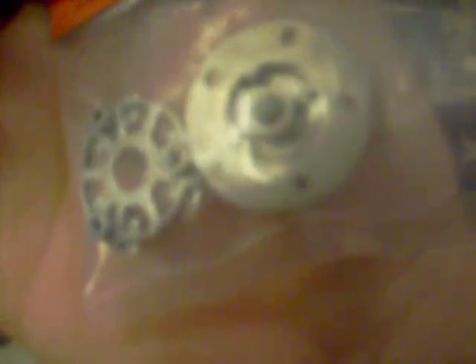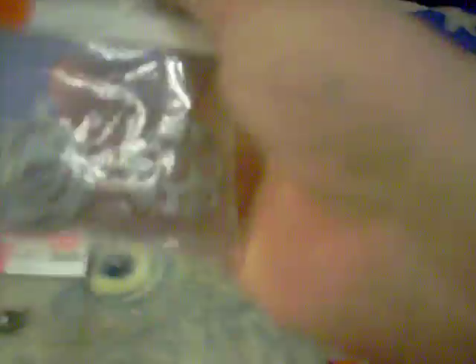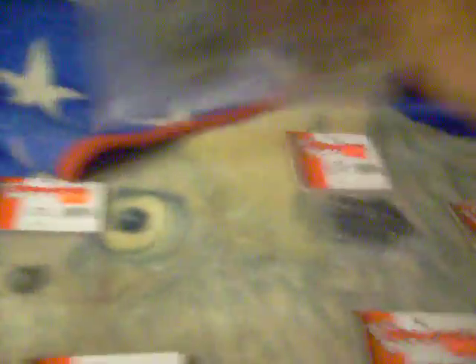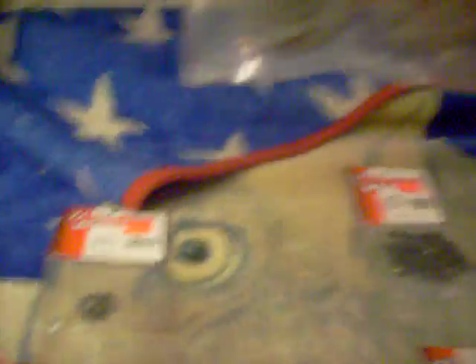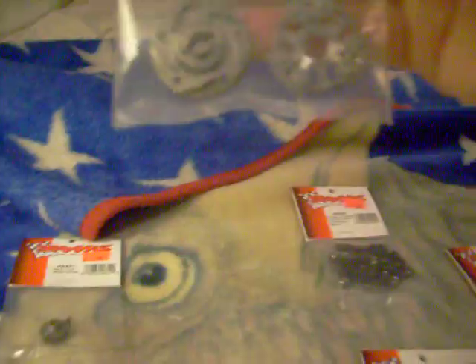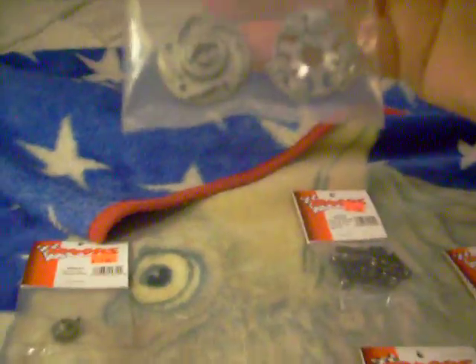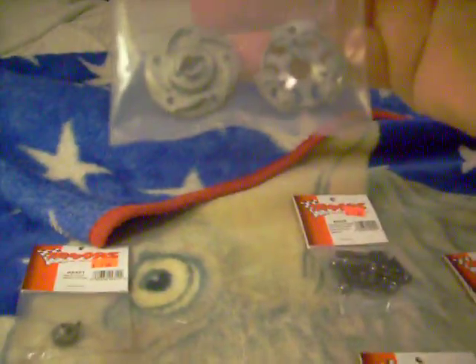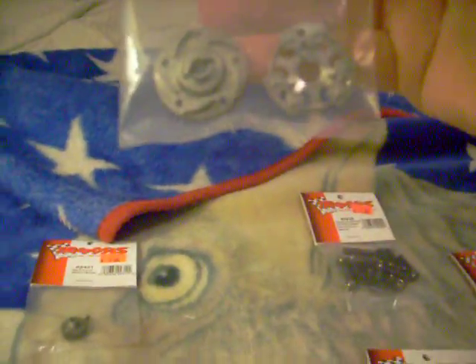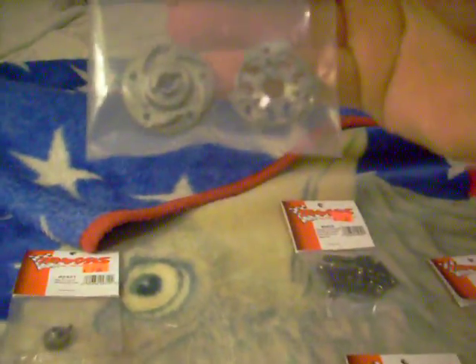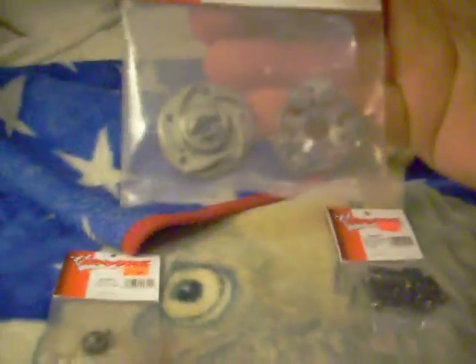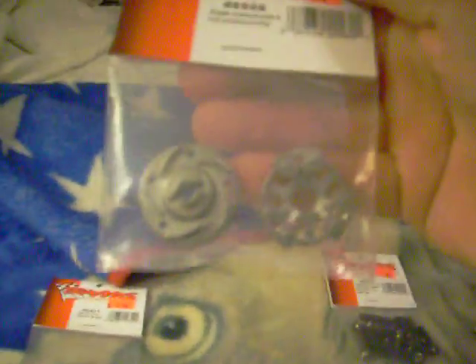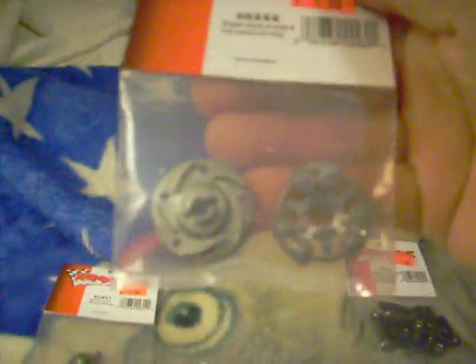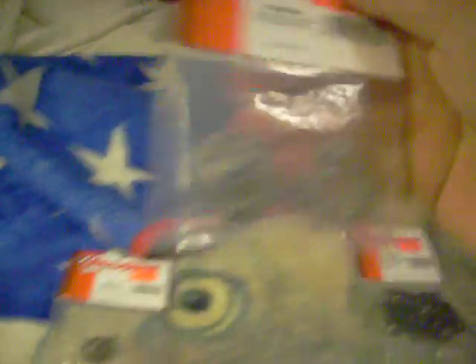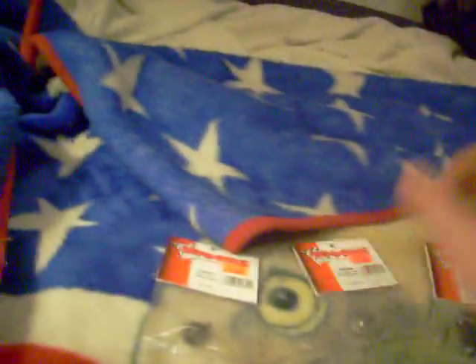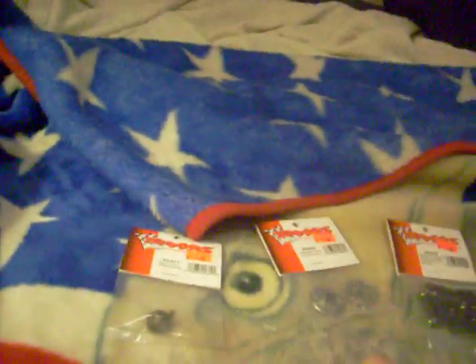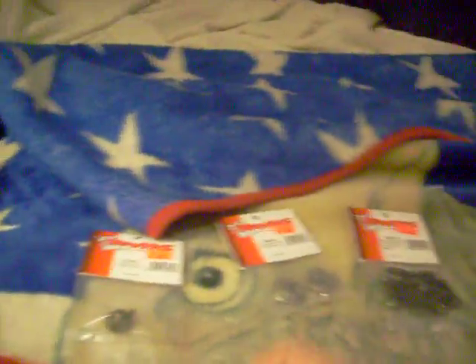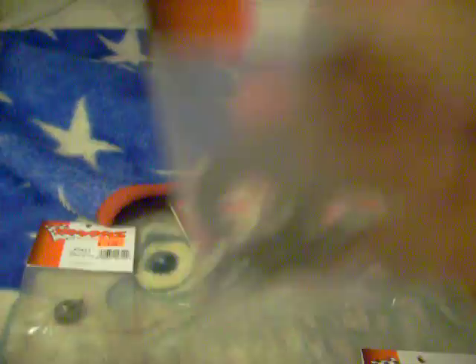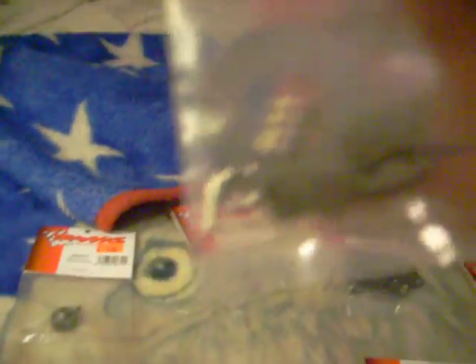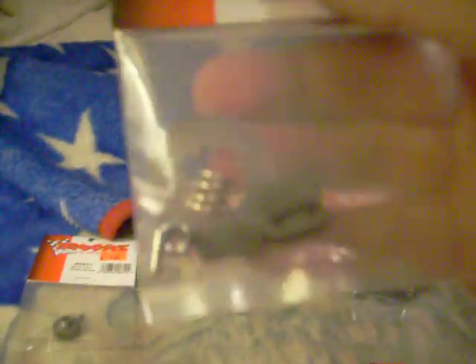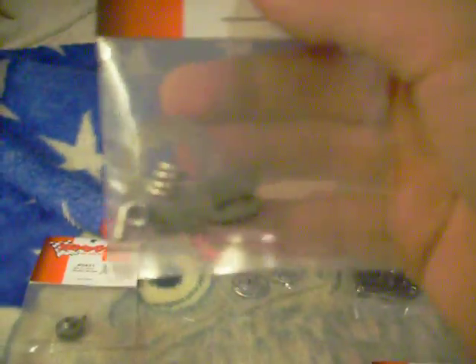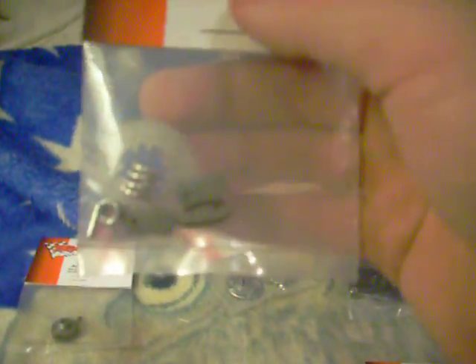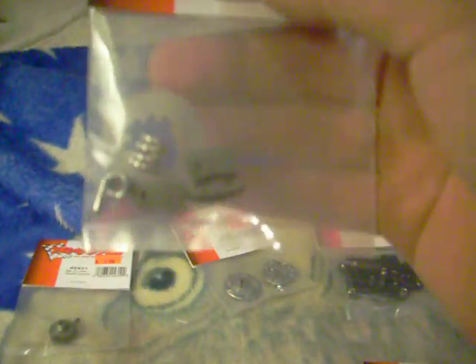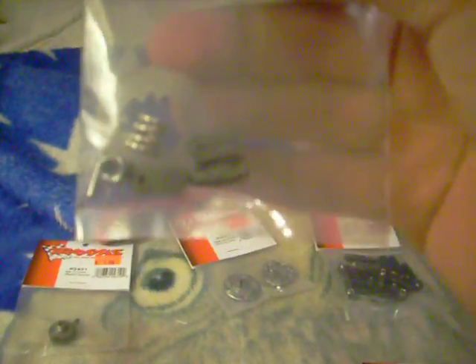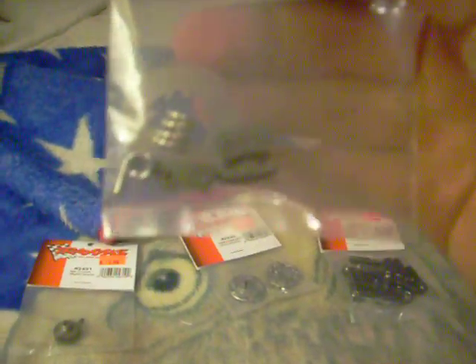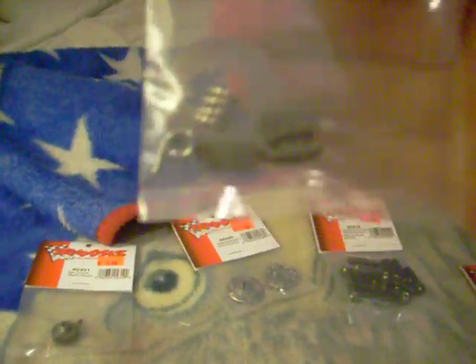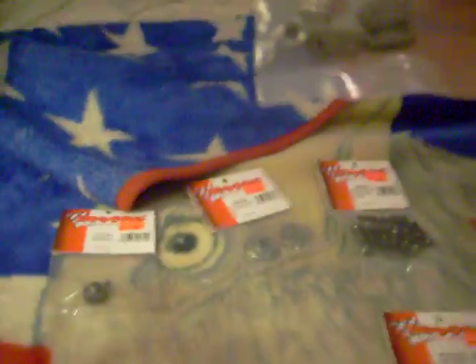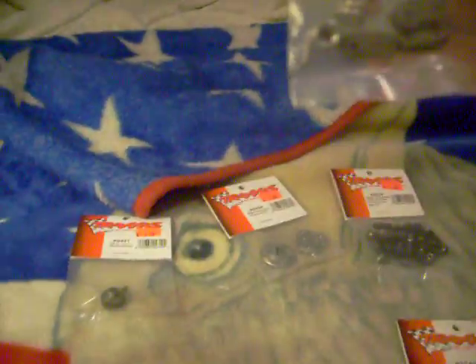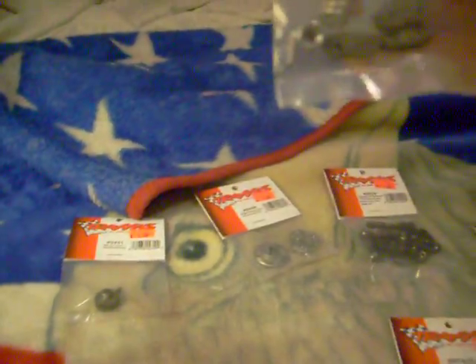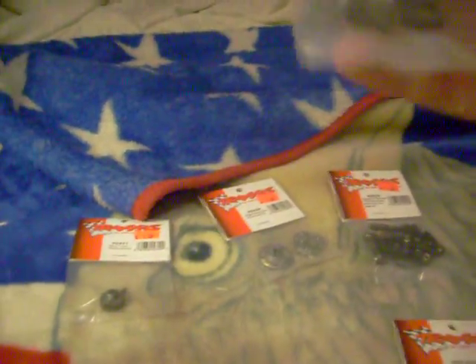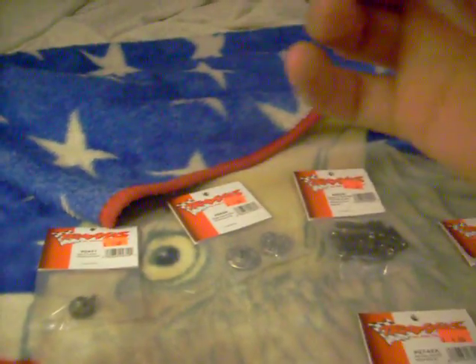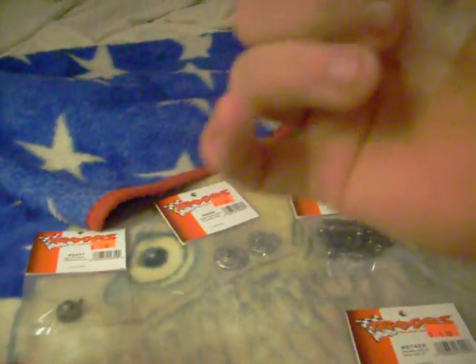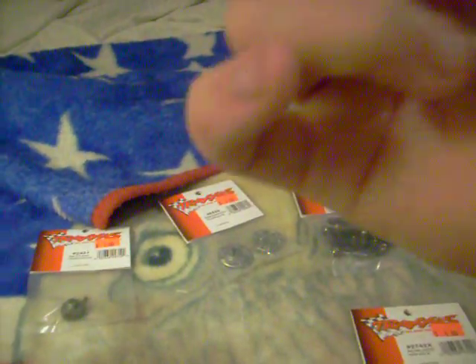Got a new clutch setup — full brand new pieces: new clutch pad, slipper disc, bolt, everything.